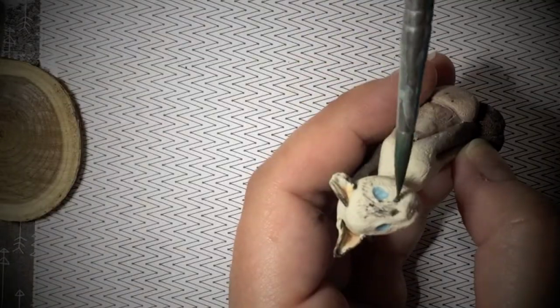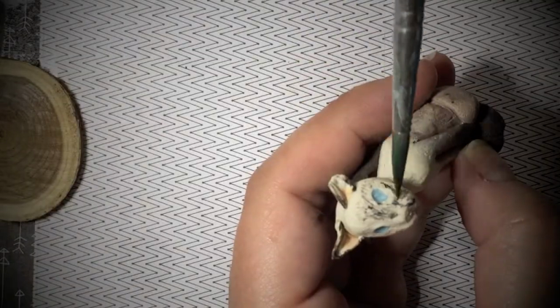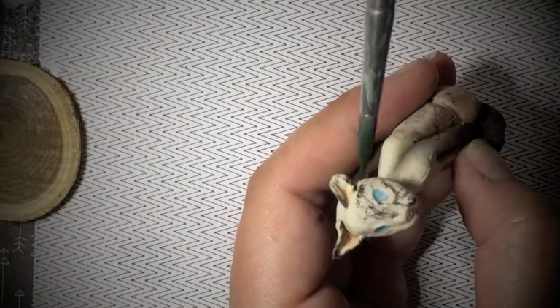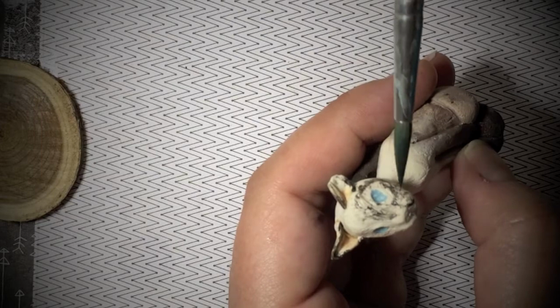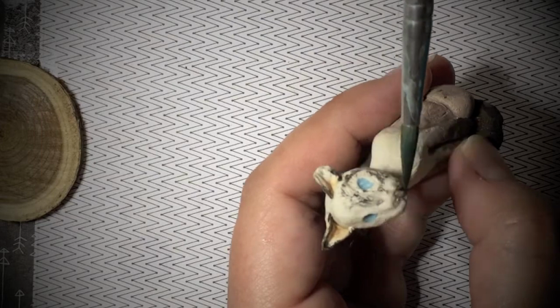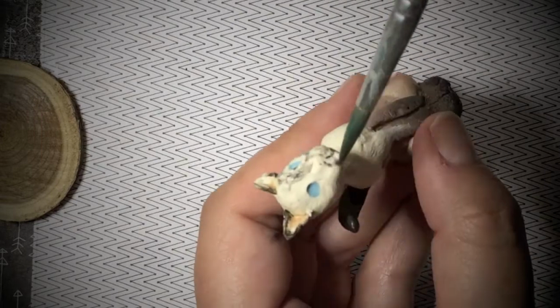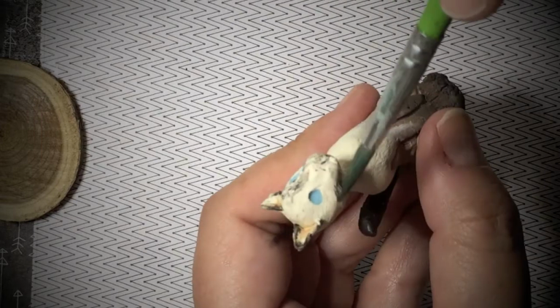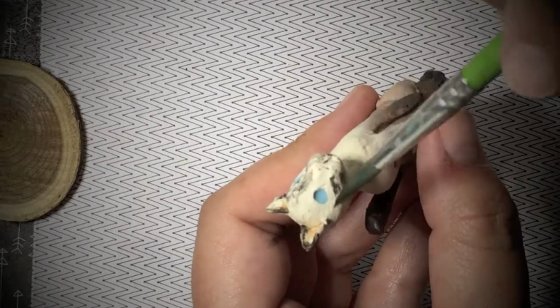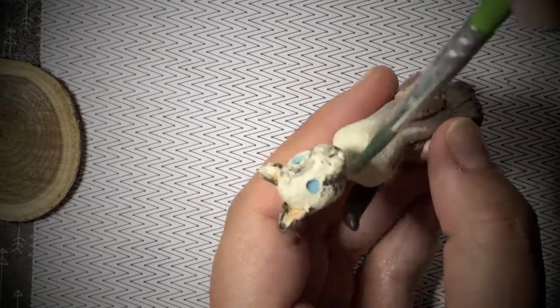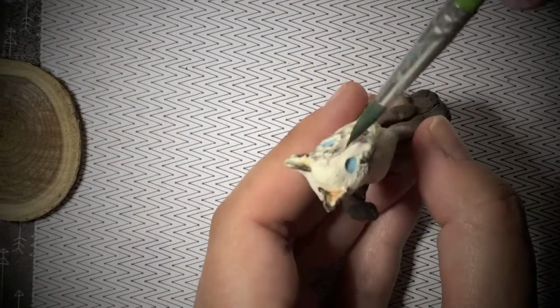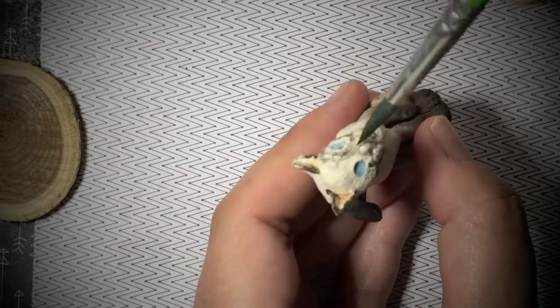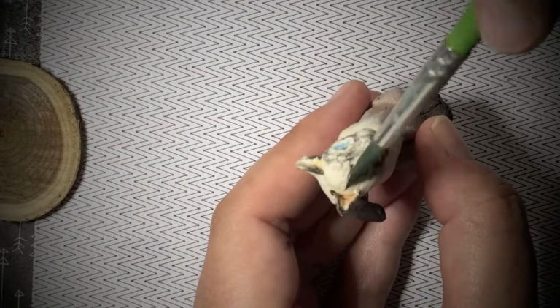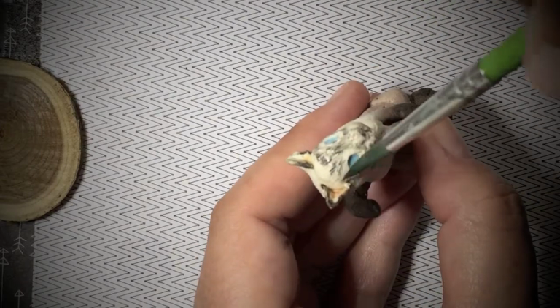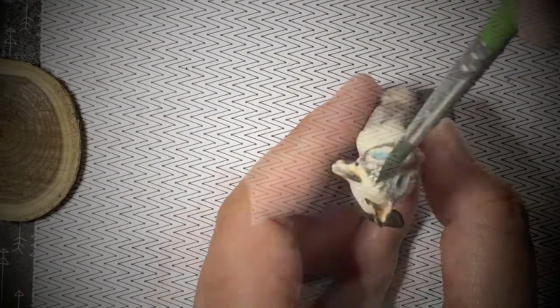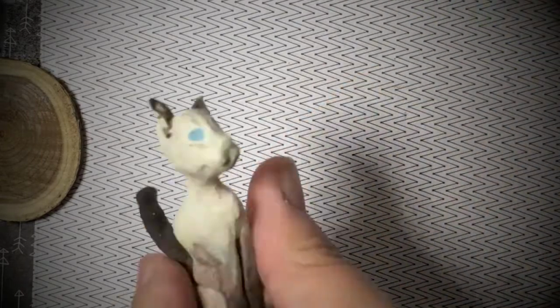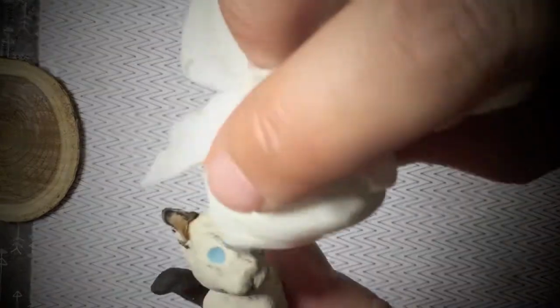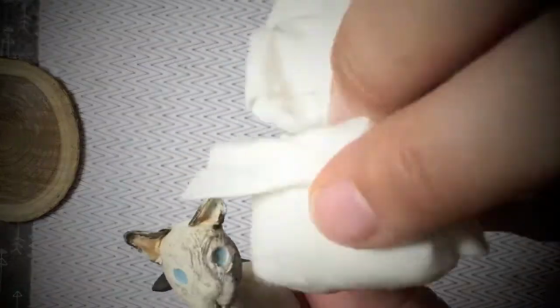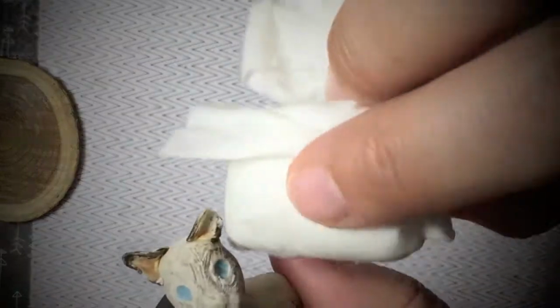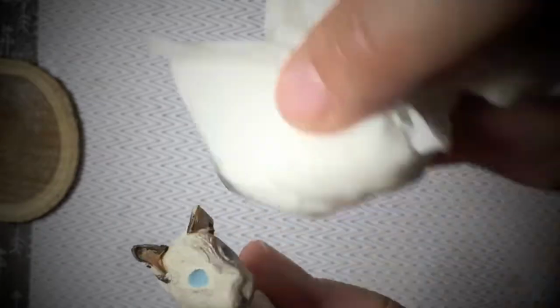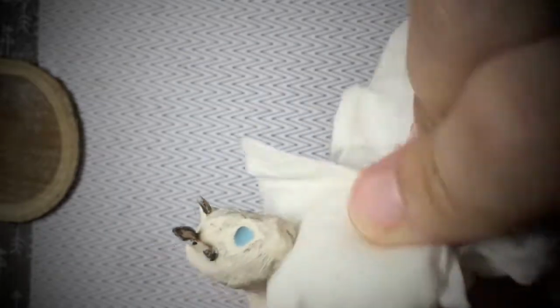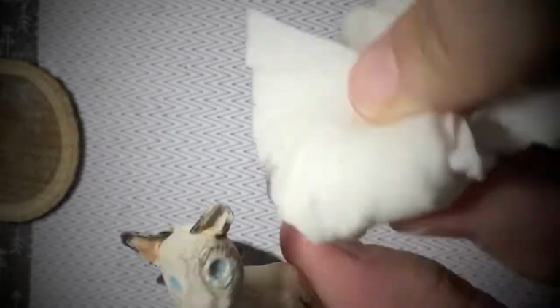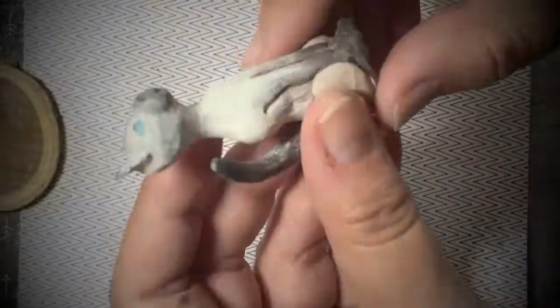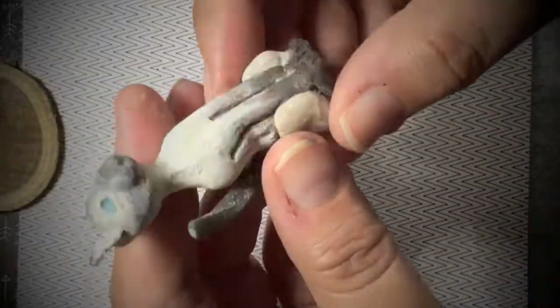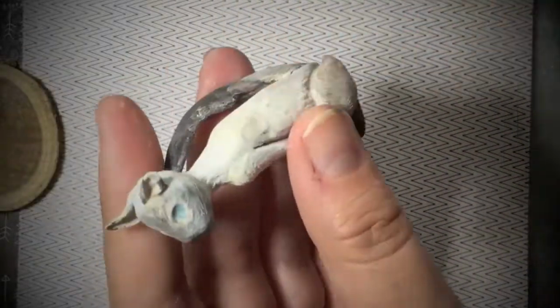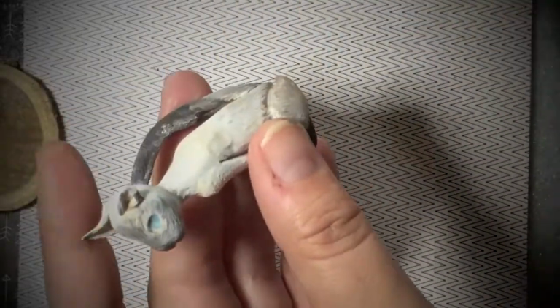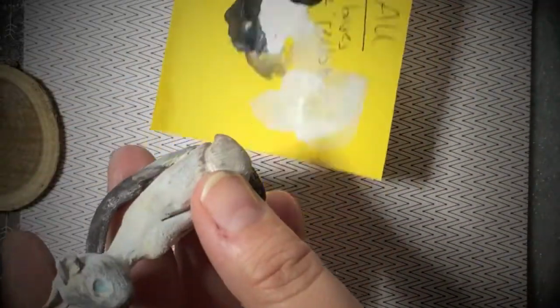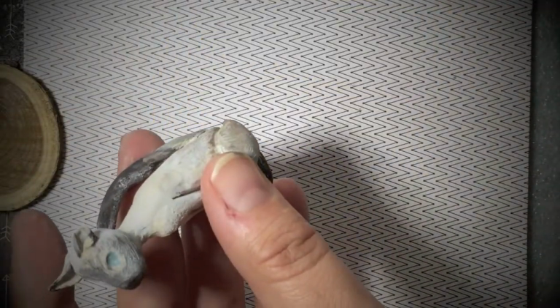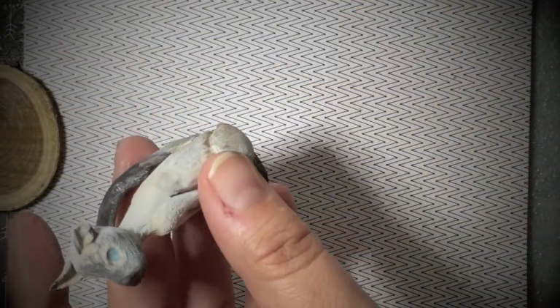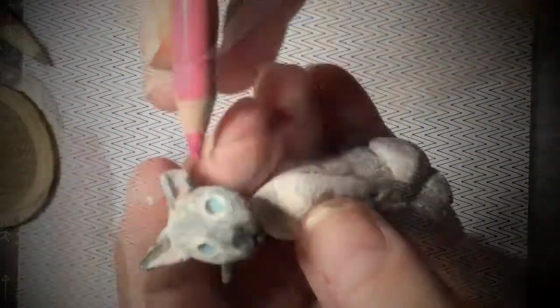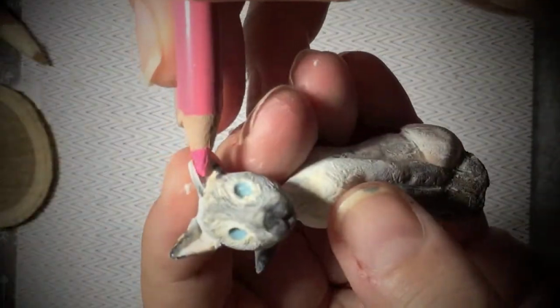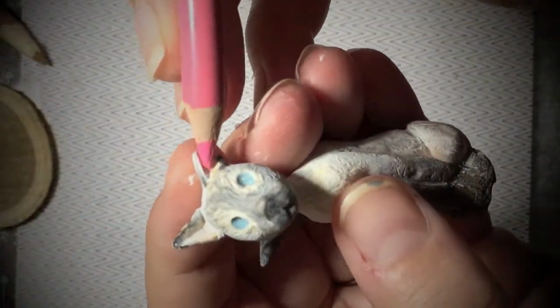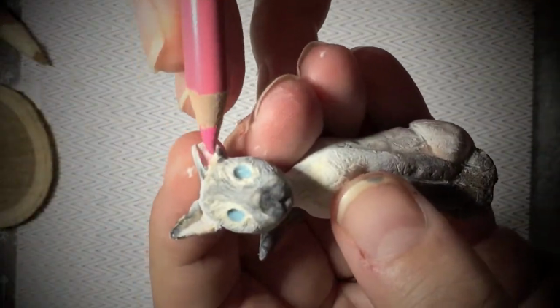Once I baked the cat, I took it out and let it cool, then began to put on a black and white wash in layers, wiping it off intermittently so that the white and black would touch the fine lines and details.